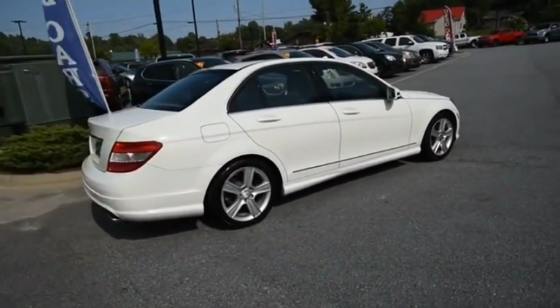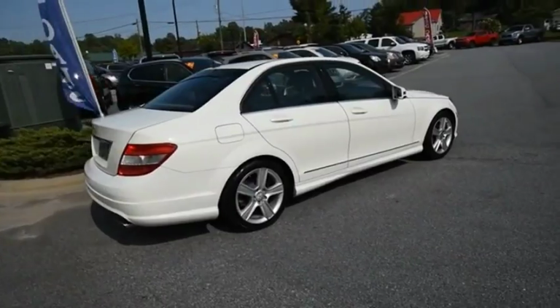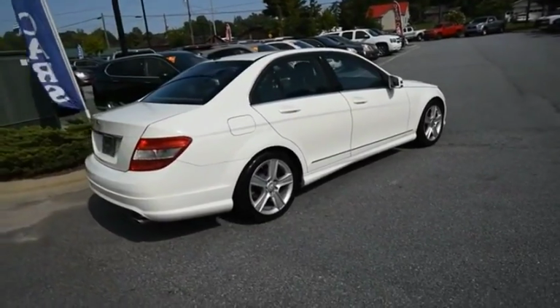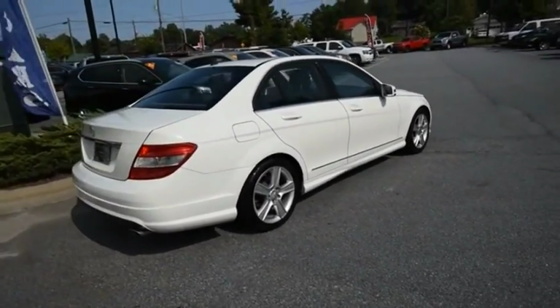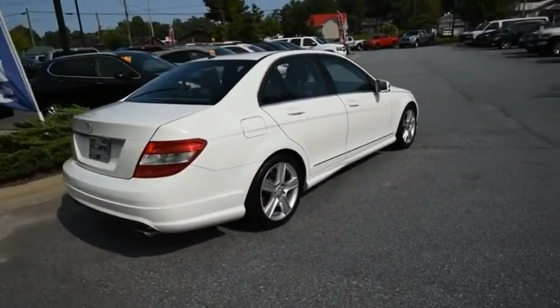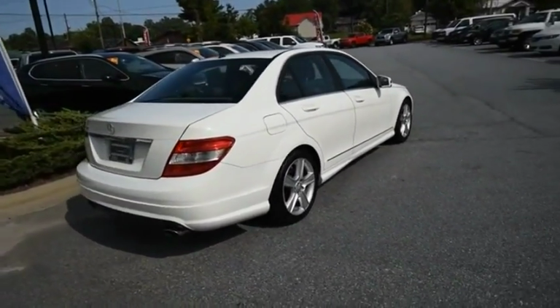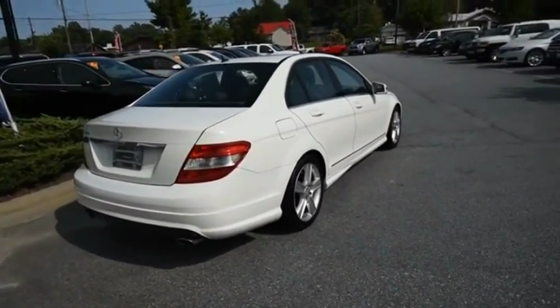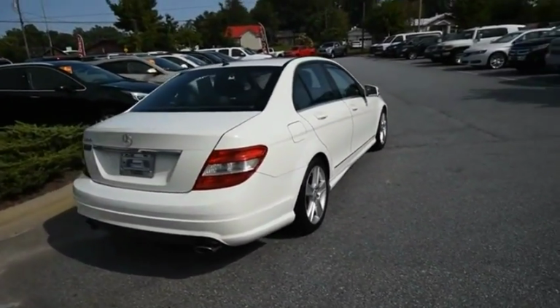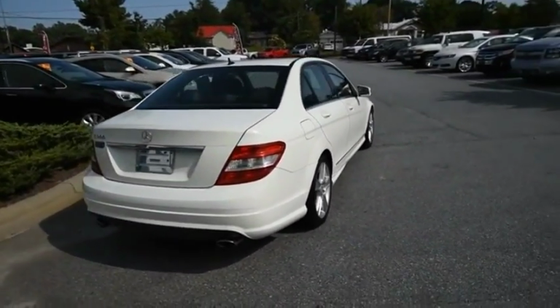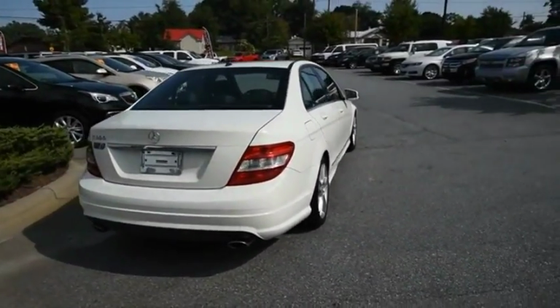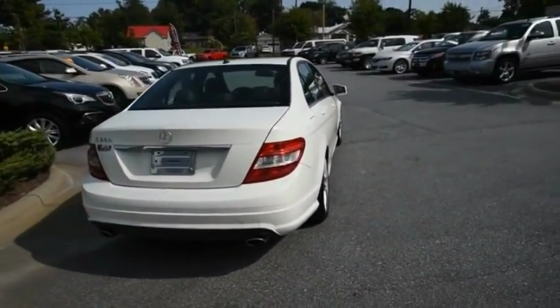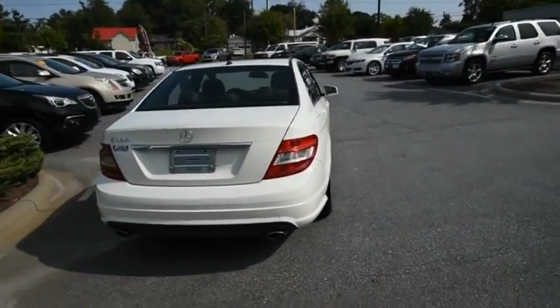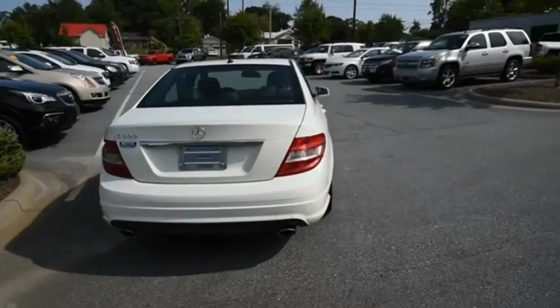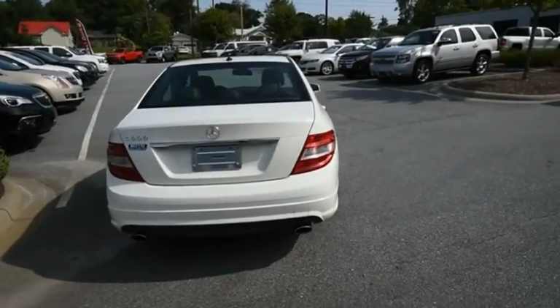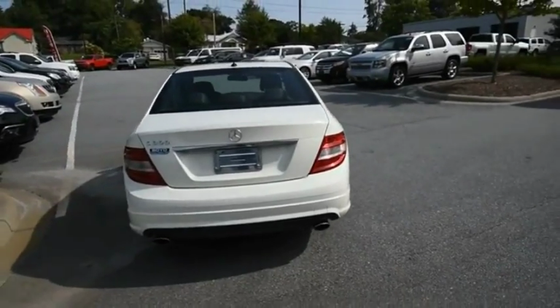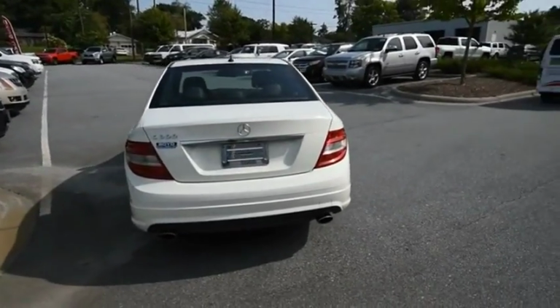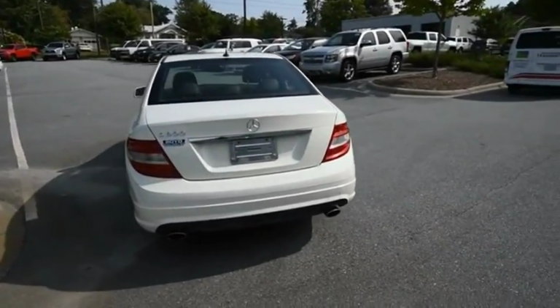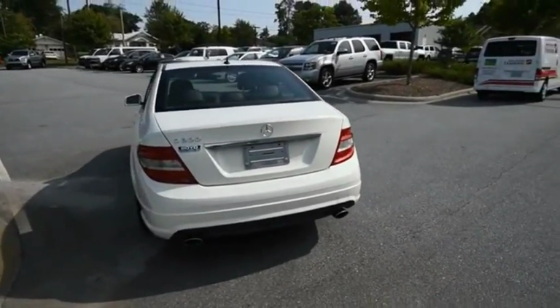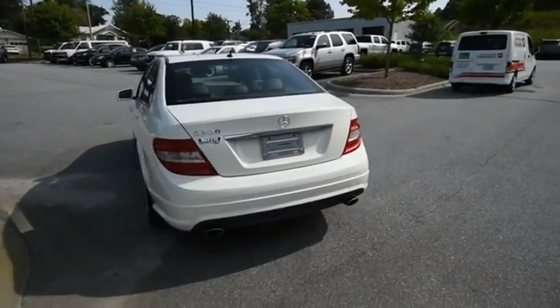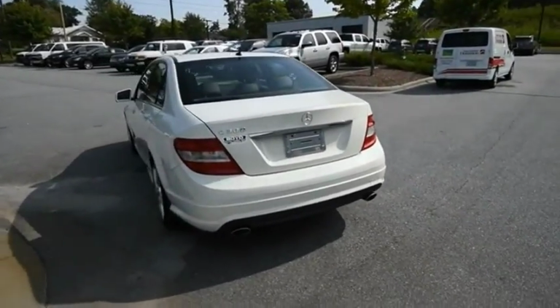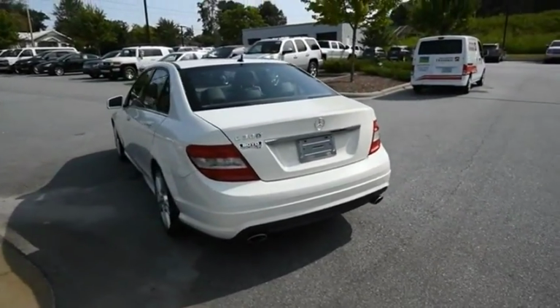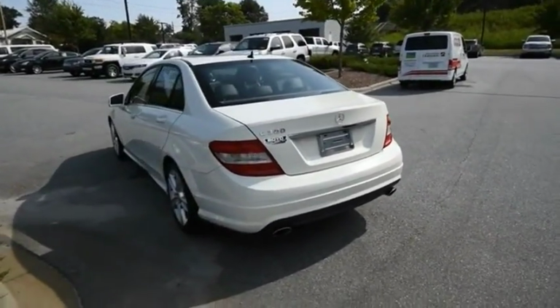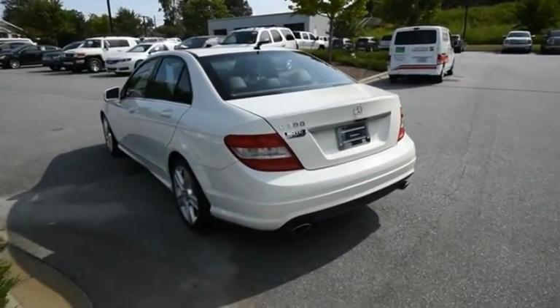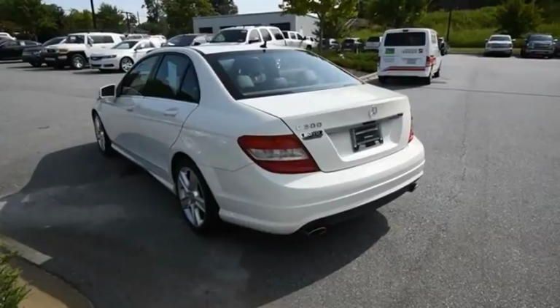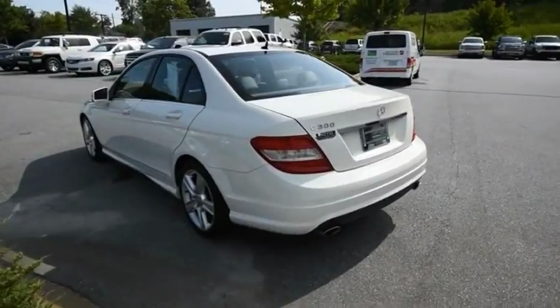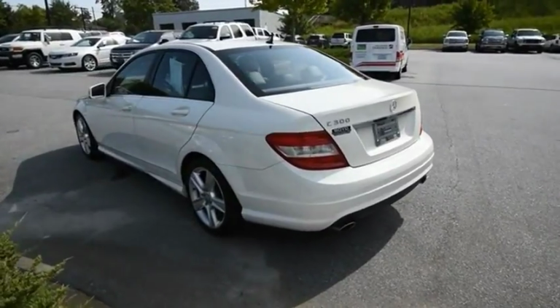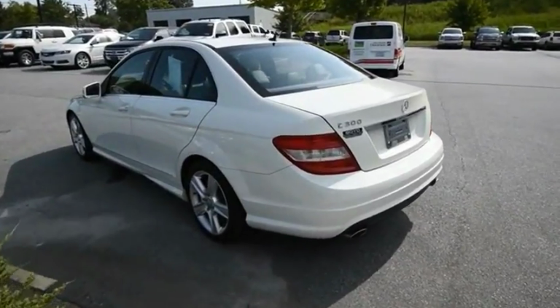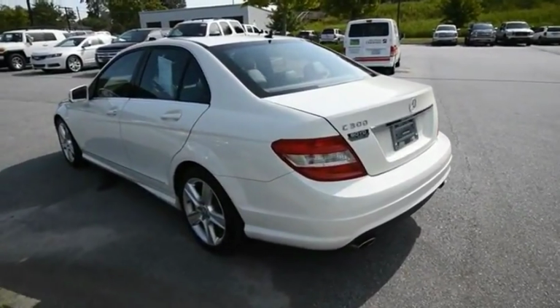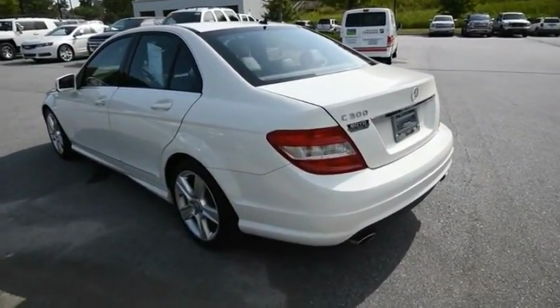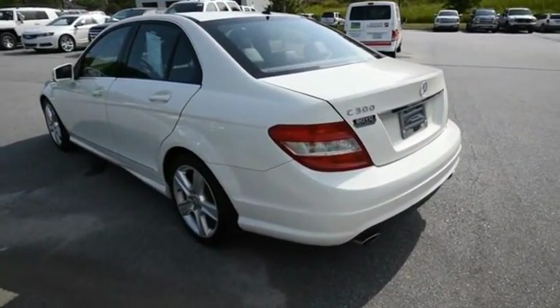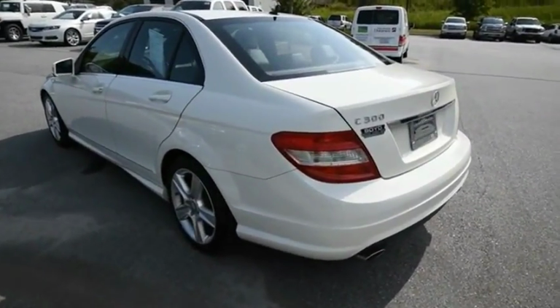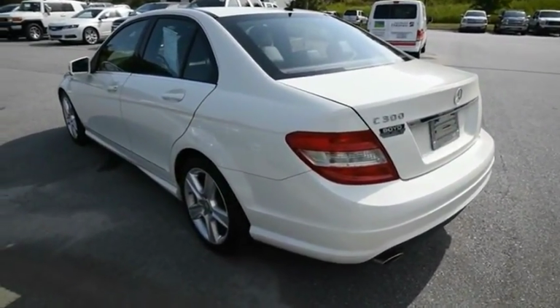Standing the test of time means never standing still, because C-Class is a stylish performer that embodies sophistication and intelligence. This beauty is sure to make you the talk of the neighborhood, so call or drop in for a test drive today.